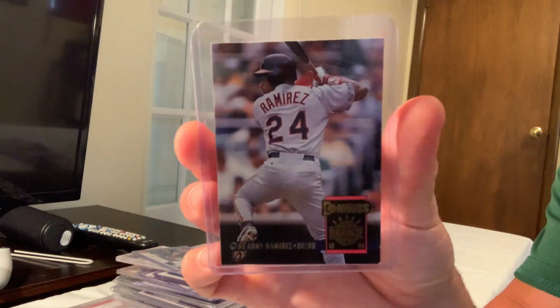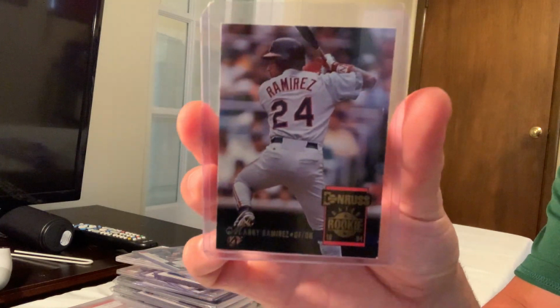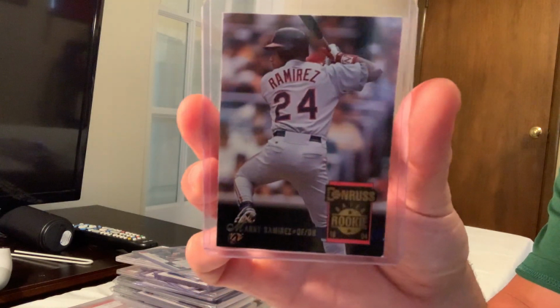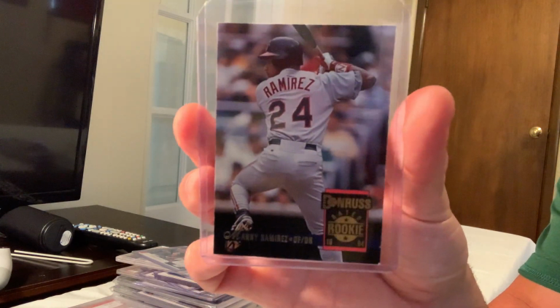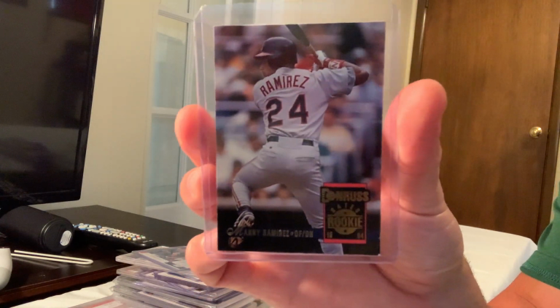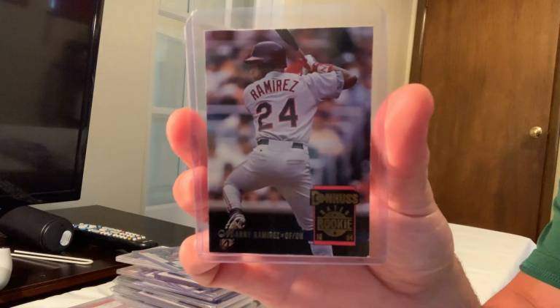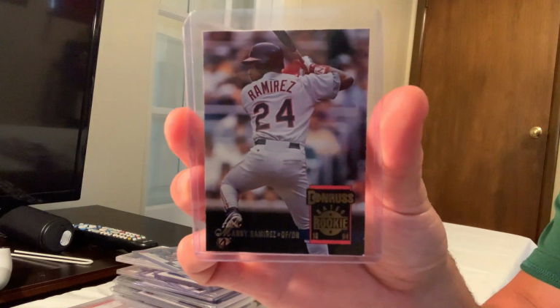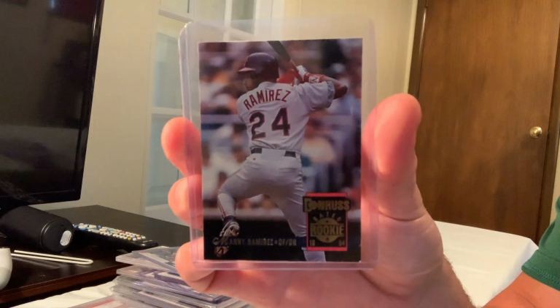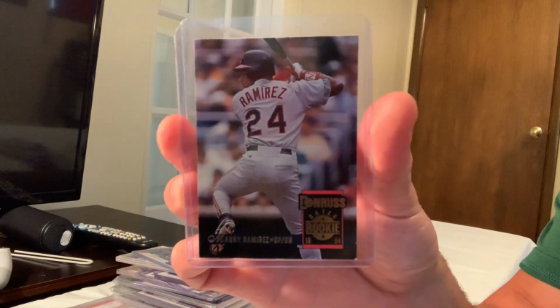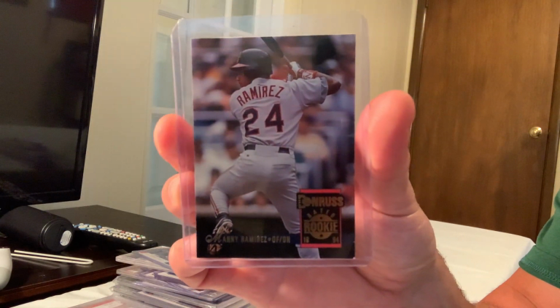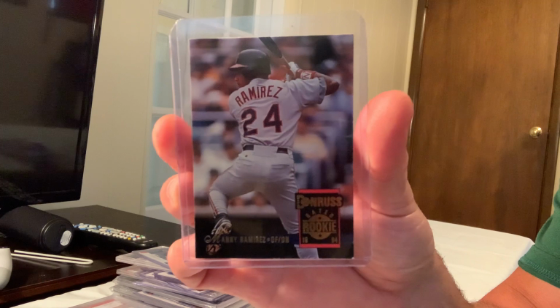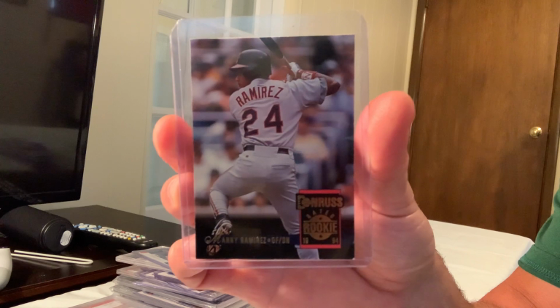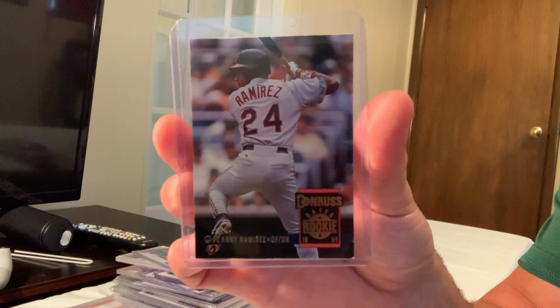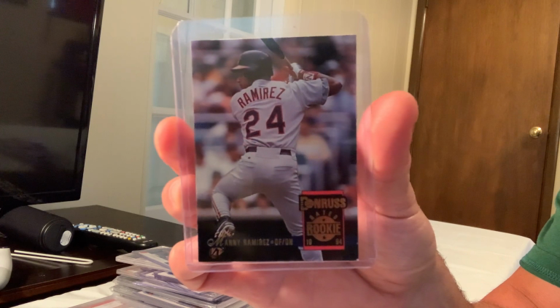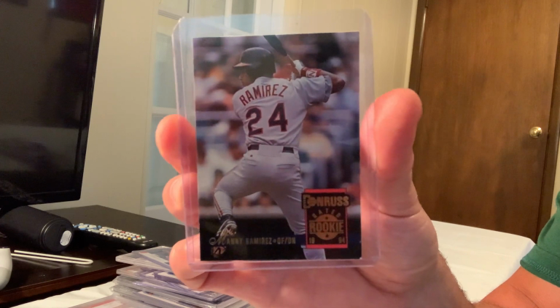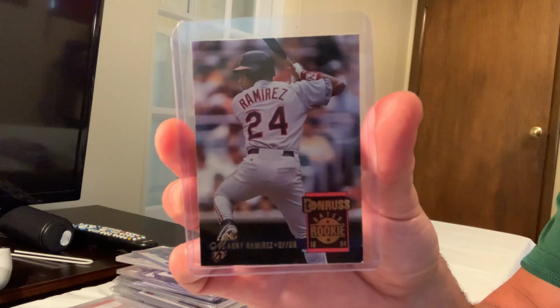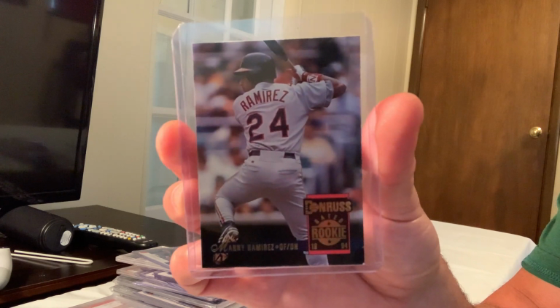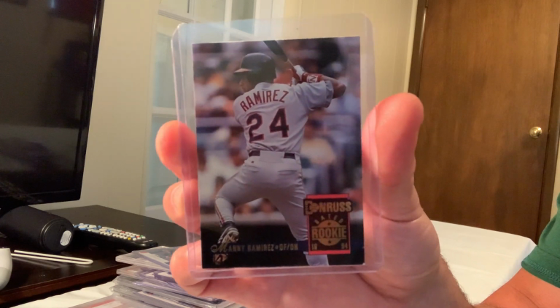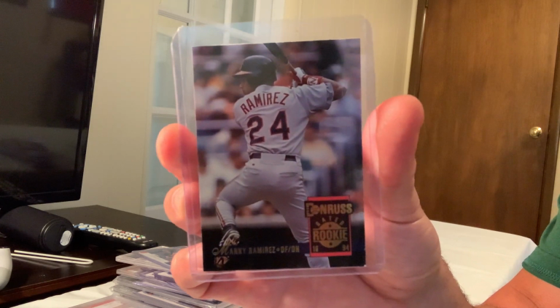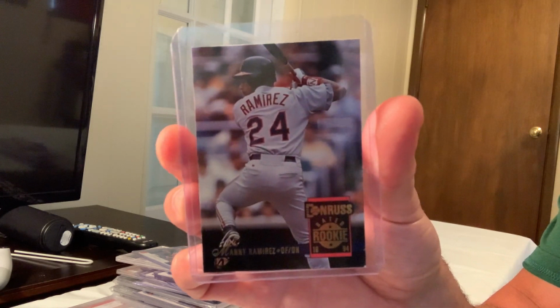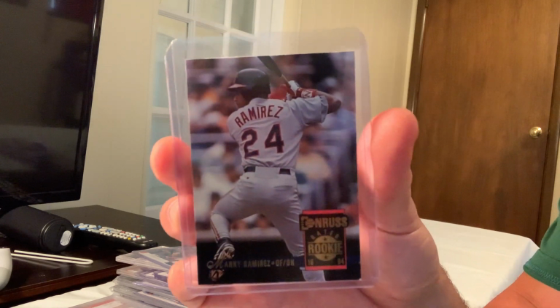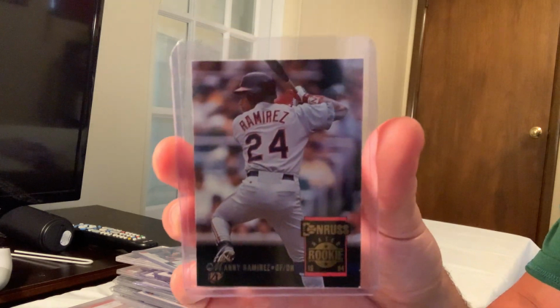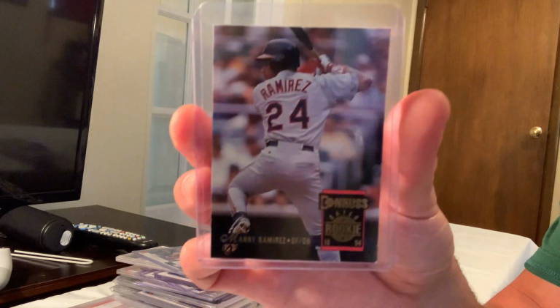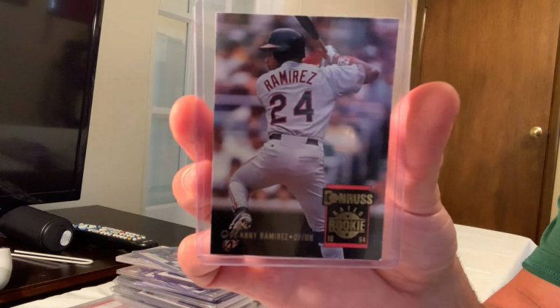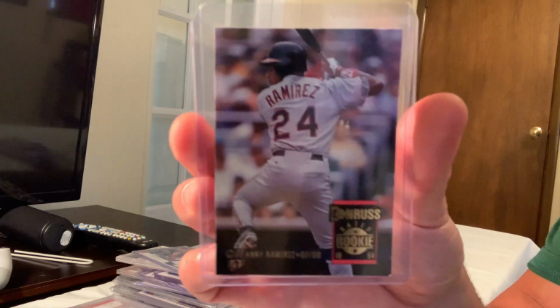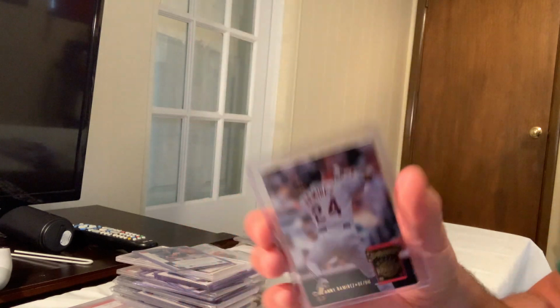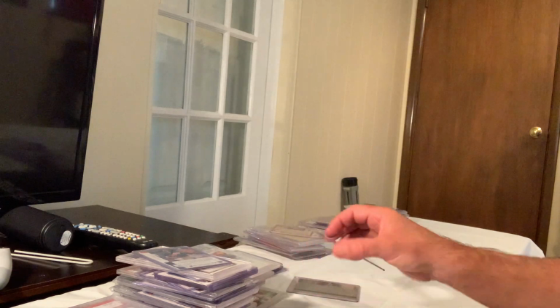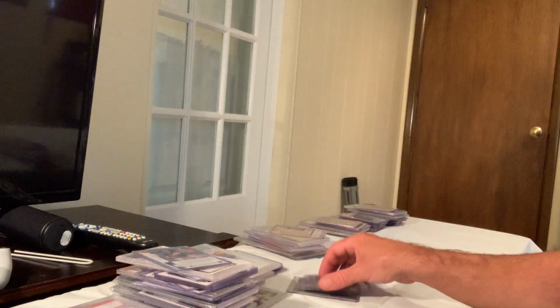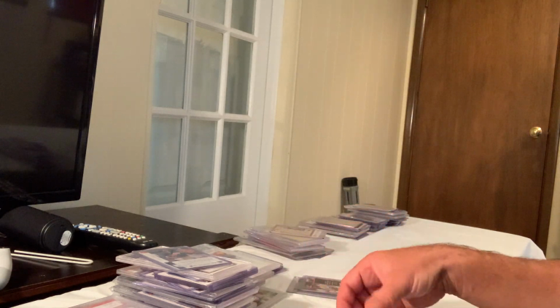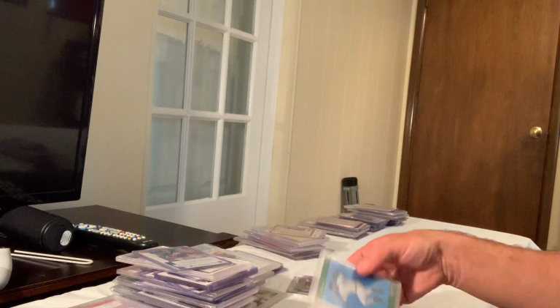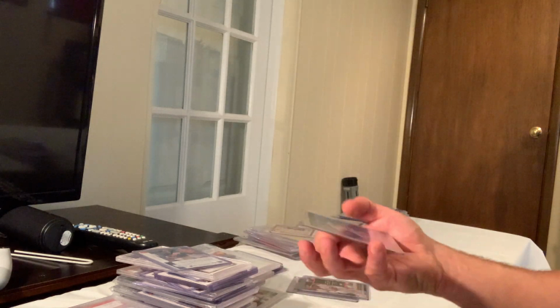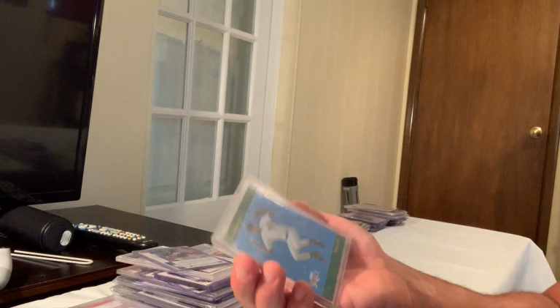Next is the 1994 Donruss Rated Rookie Manny Ramirez in Gem Mint 10, card number 322, which sold for $124 on eBay. We're getting down to the lower-budget cards, but still great for 90s — I'm planning to do a 70s video soon.